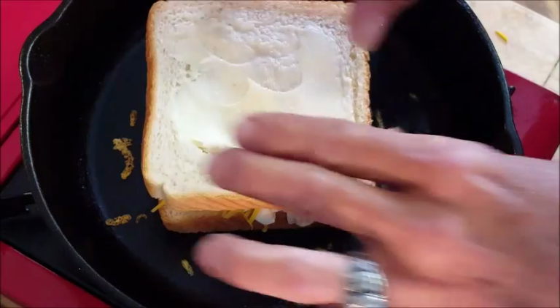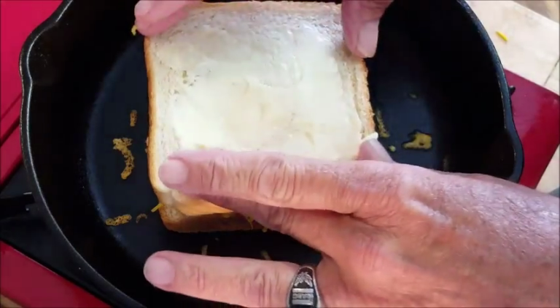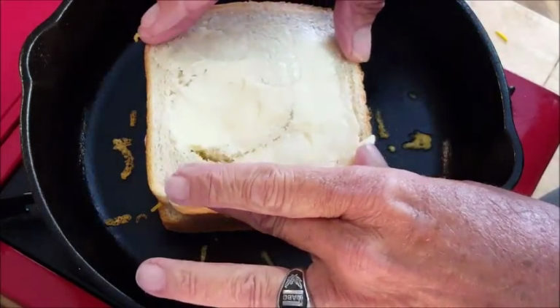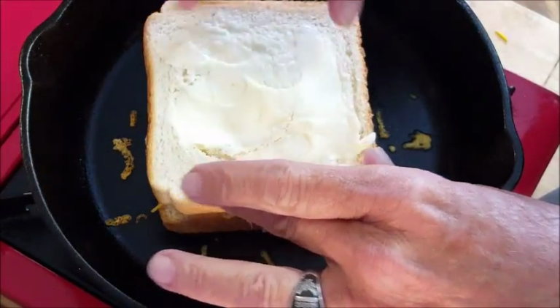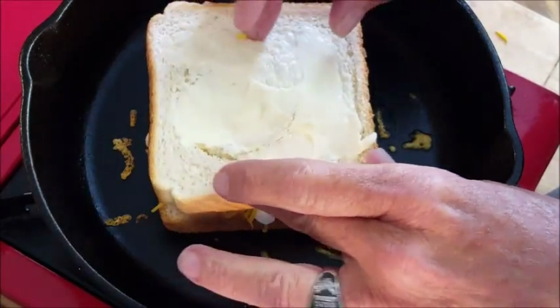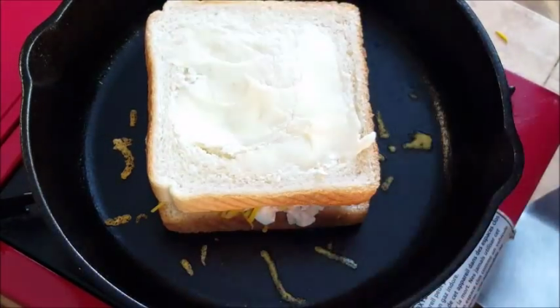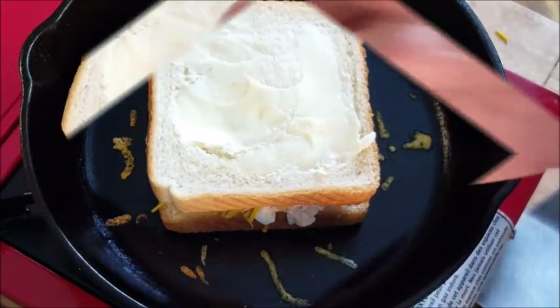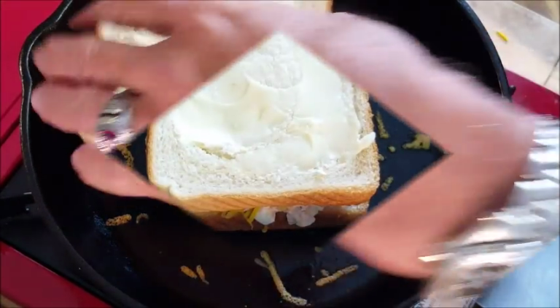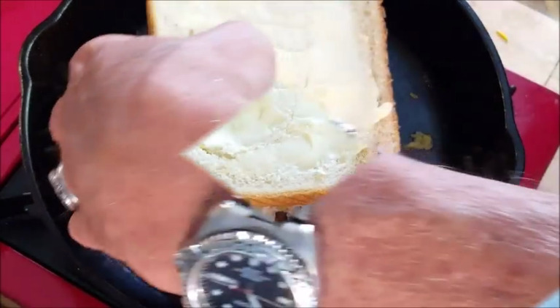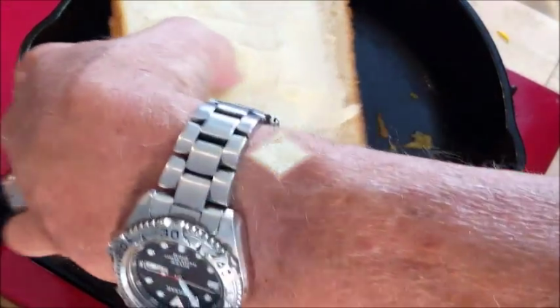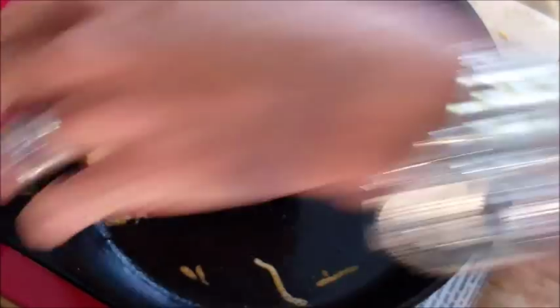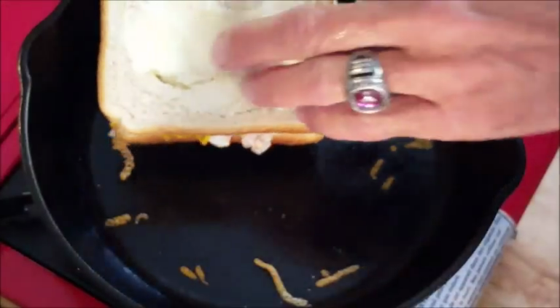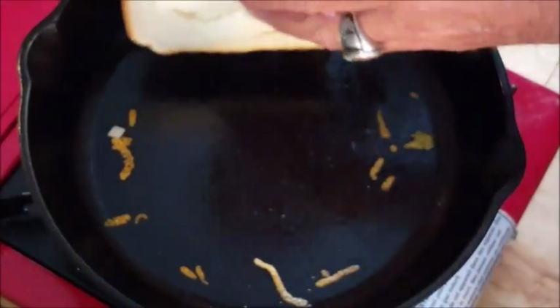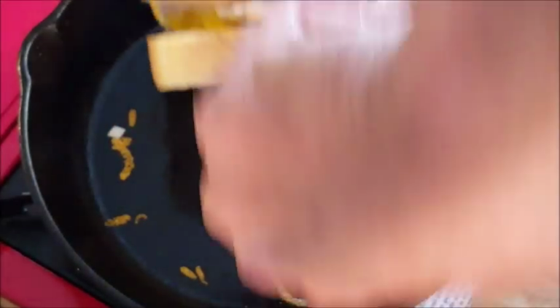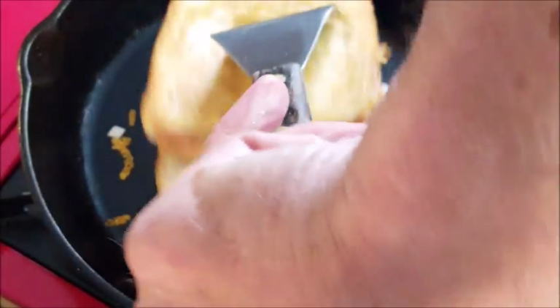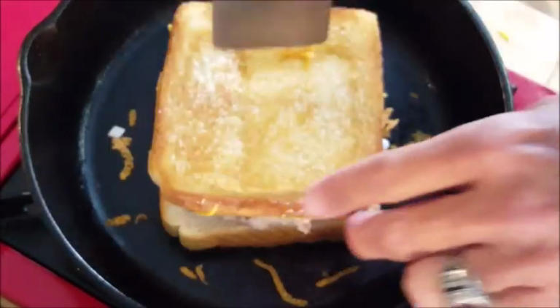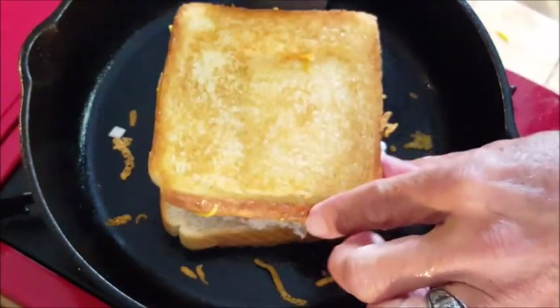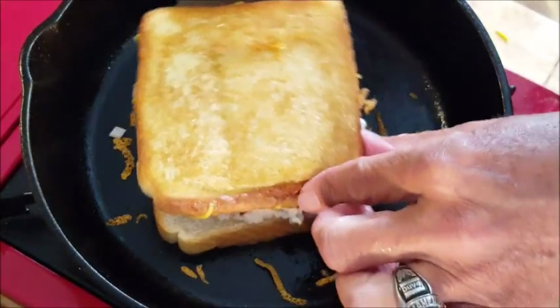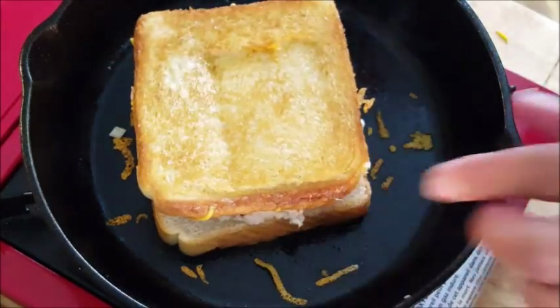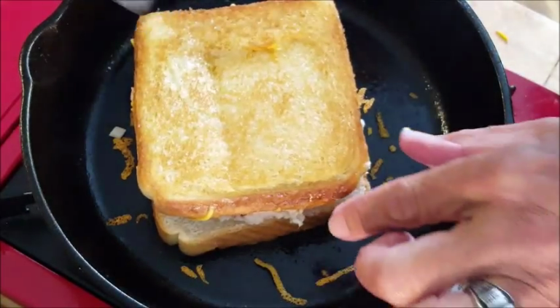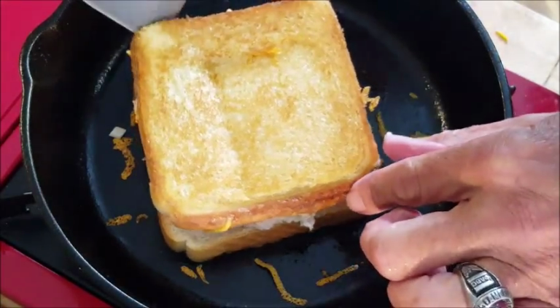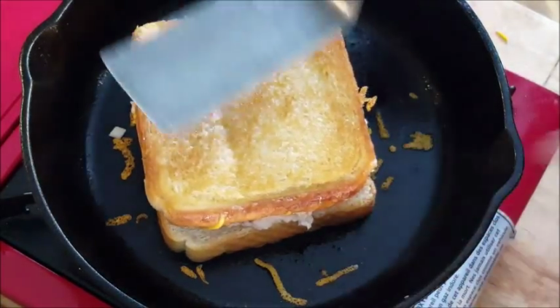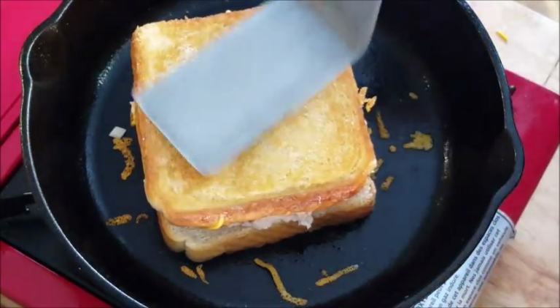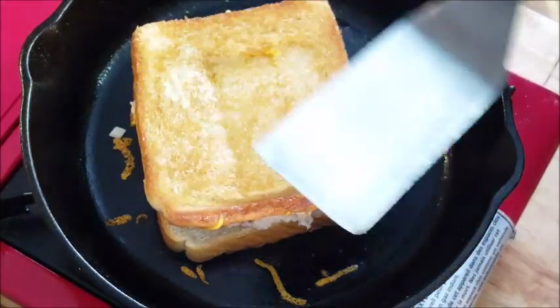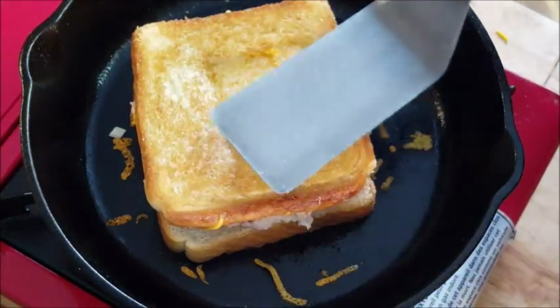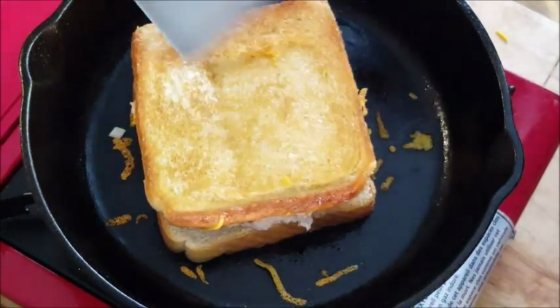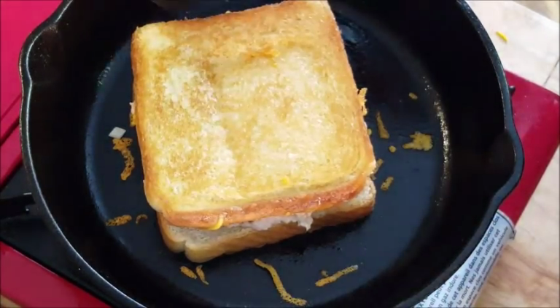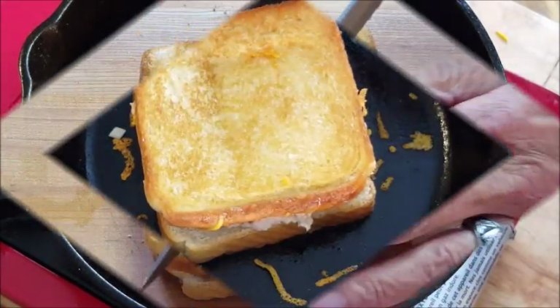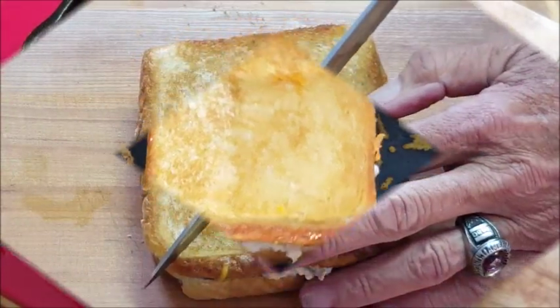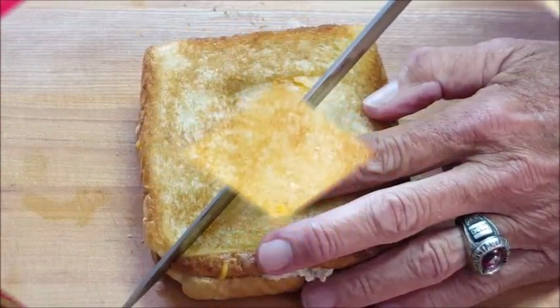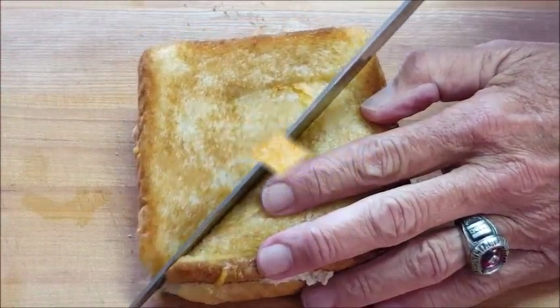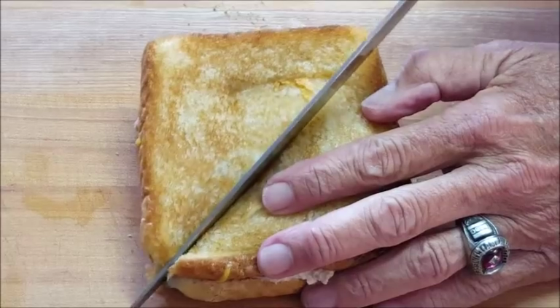Top it off with your other piece of bread, butter side up. After a couple of minutes when the bottom side is golden brown, flip it and cook for another two to two and a half minutes until the other side is golden brown, then serve it up.